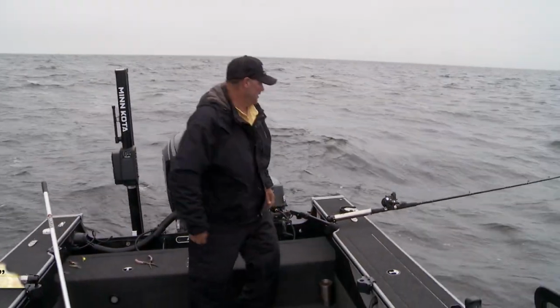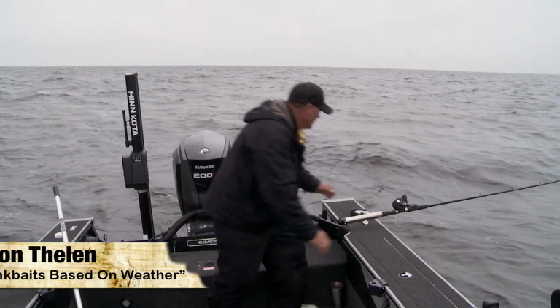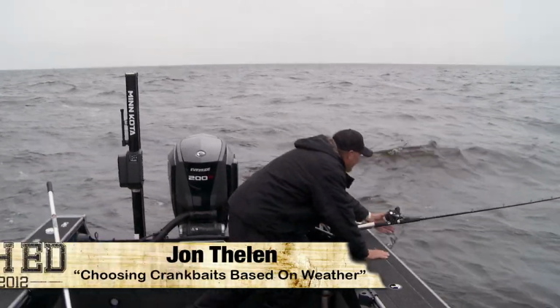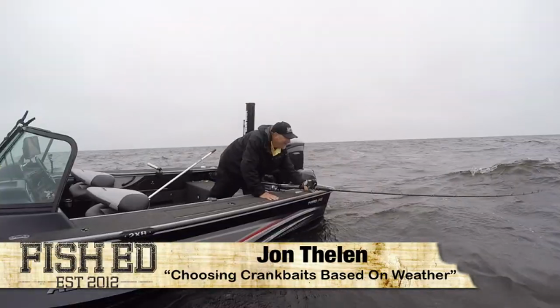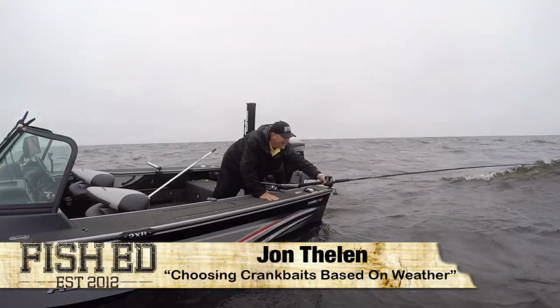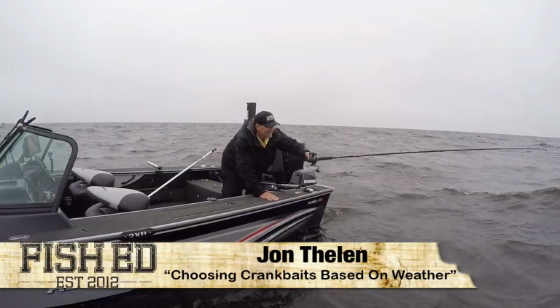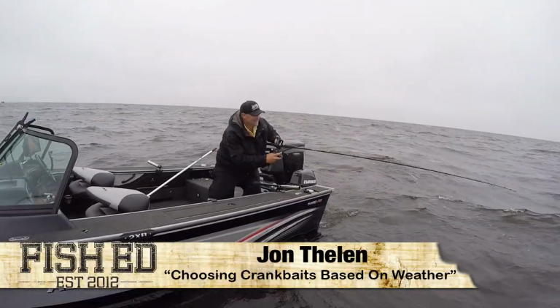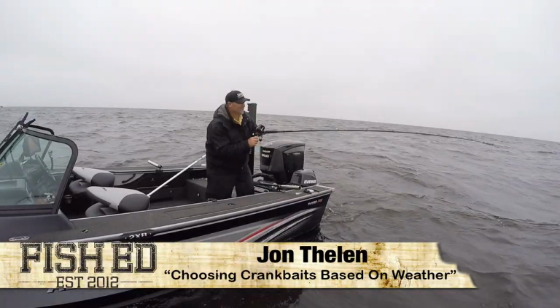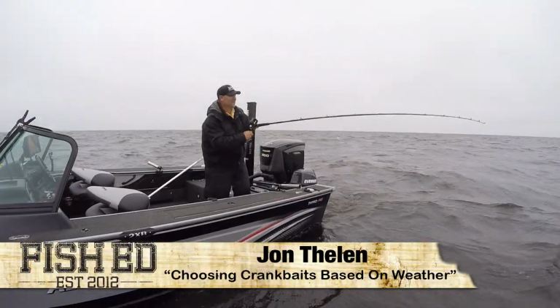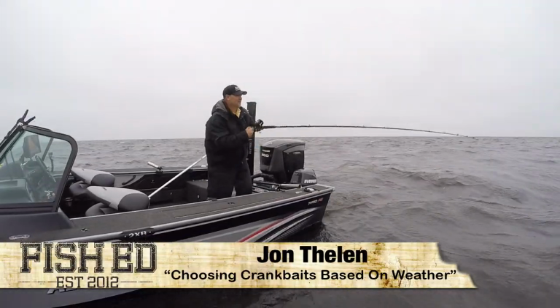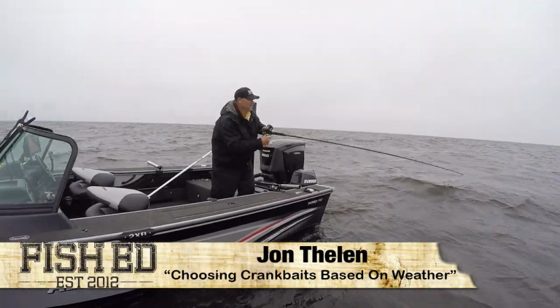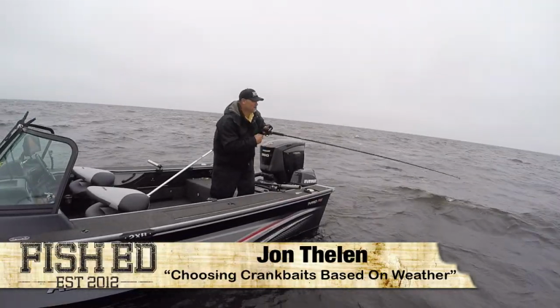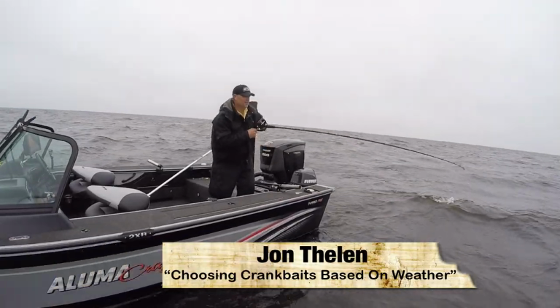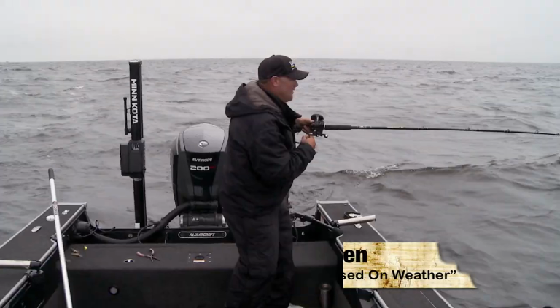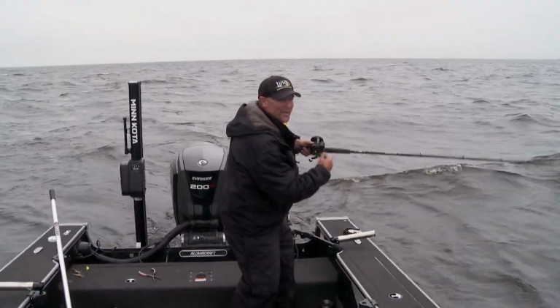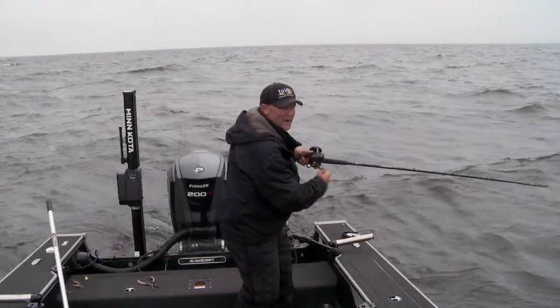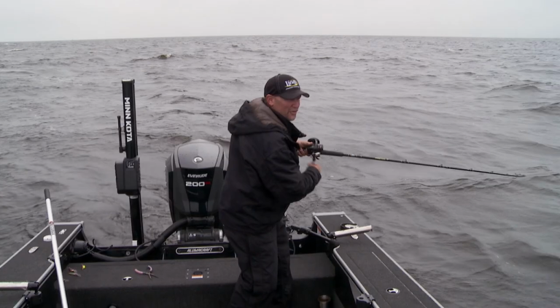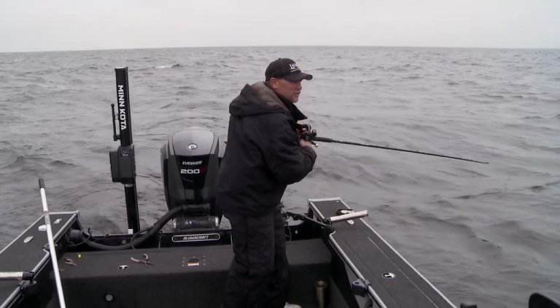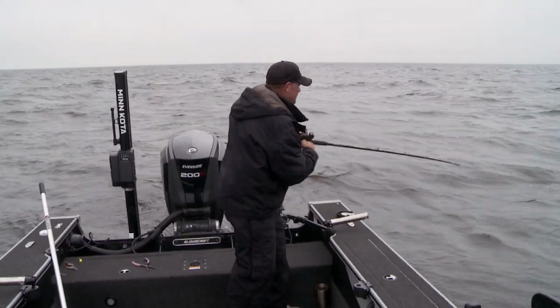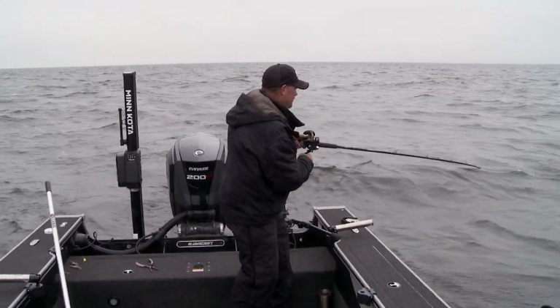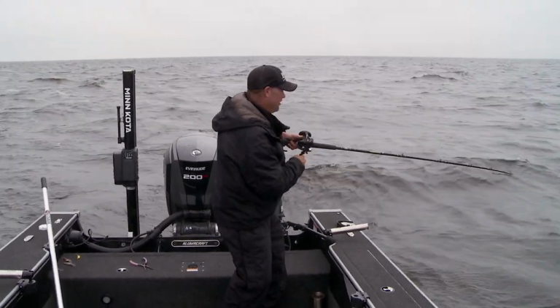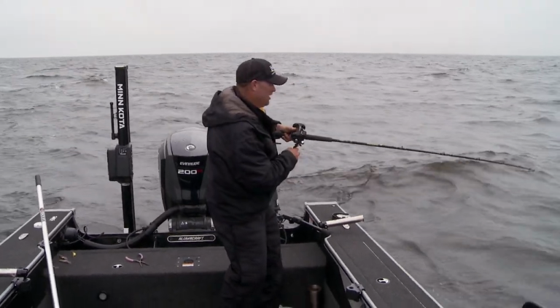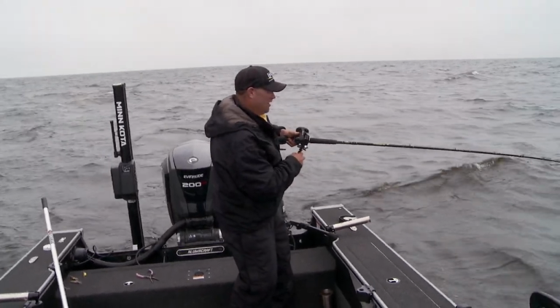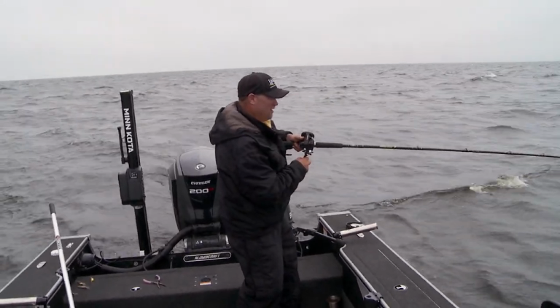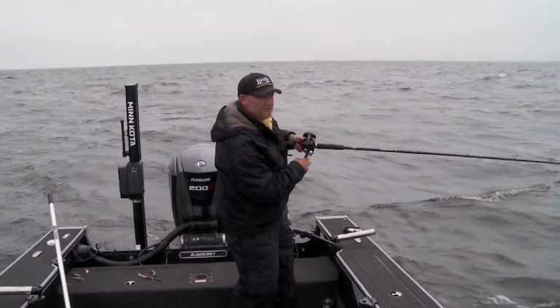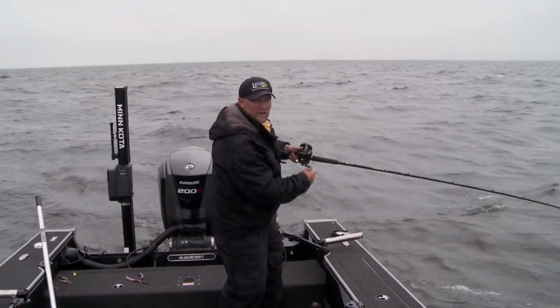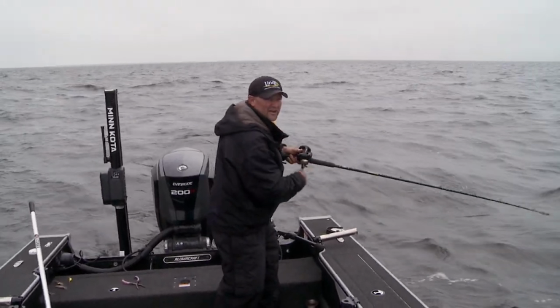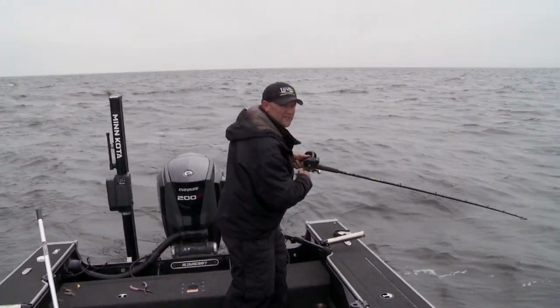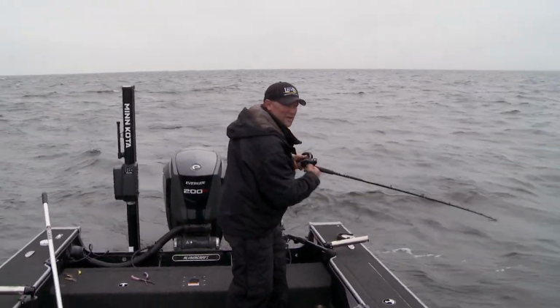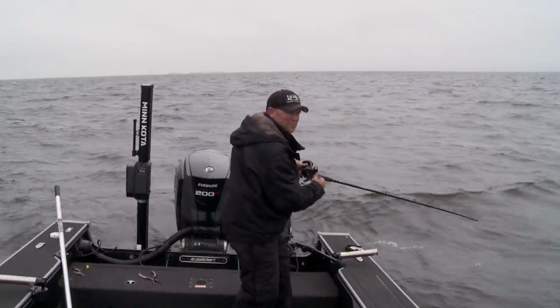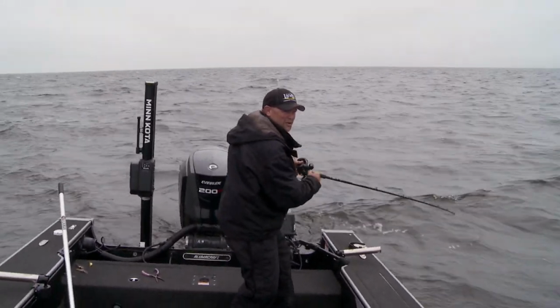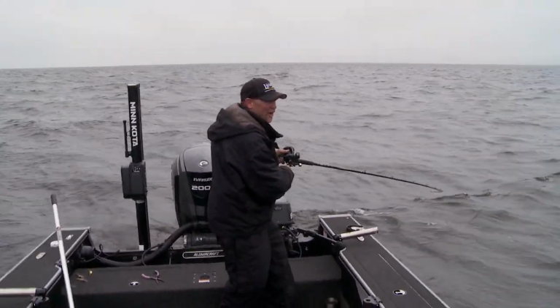There's one right there. That one had the rod buckled like he was a pretty decent fish. Feels like he might be a good start.